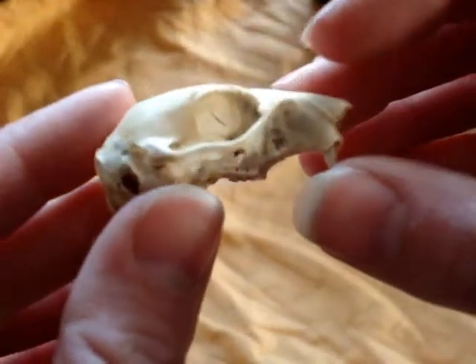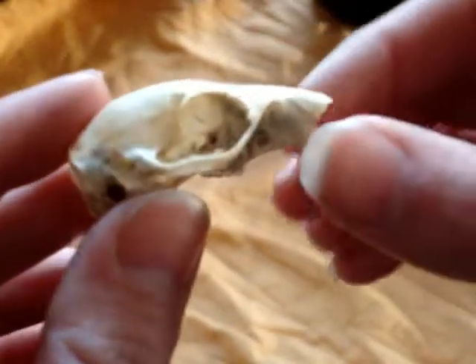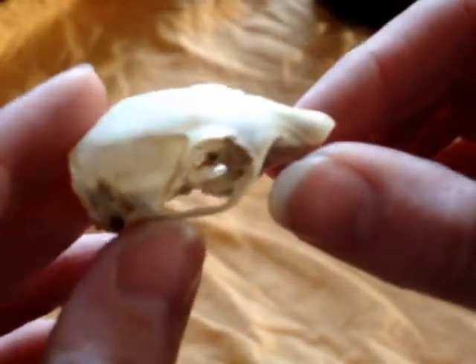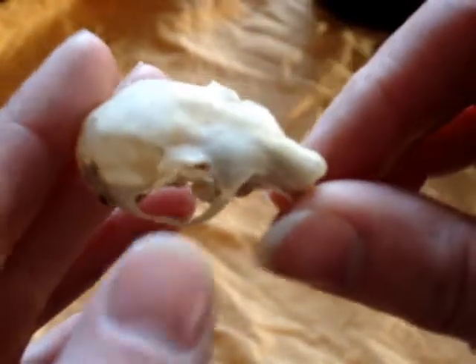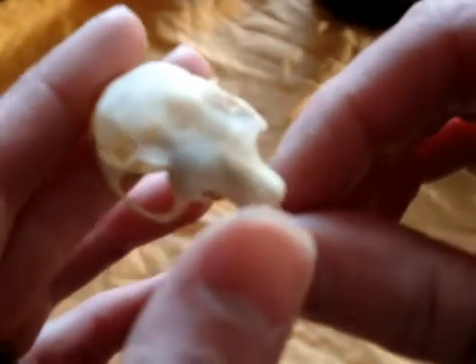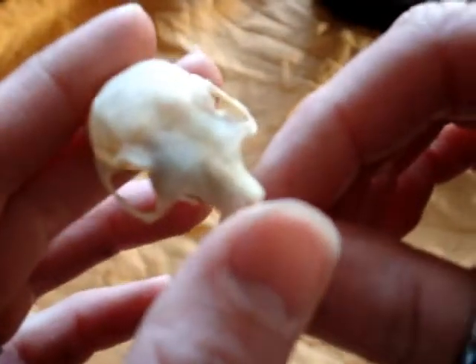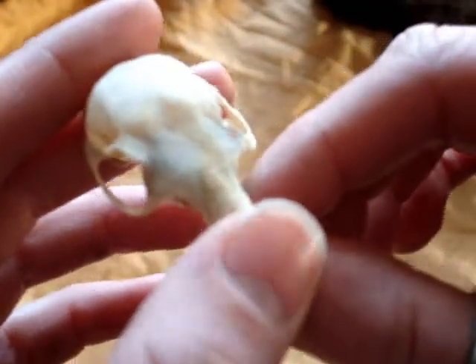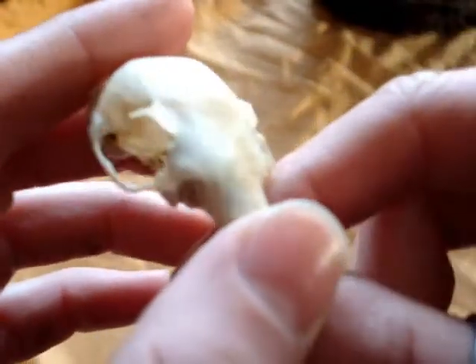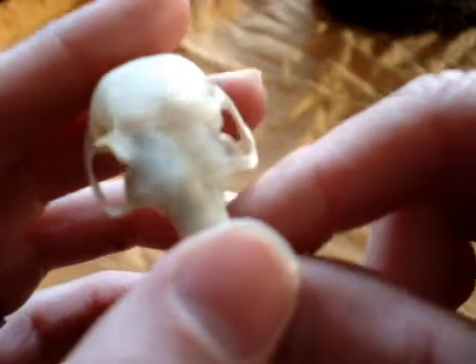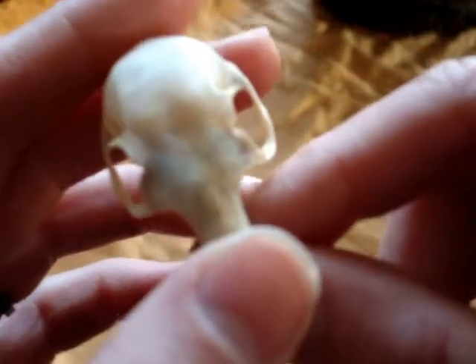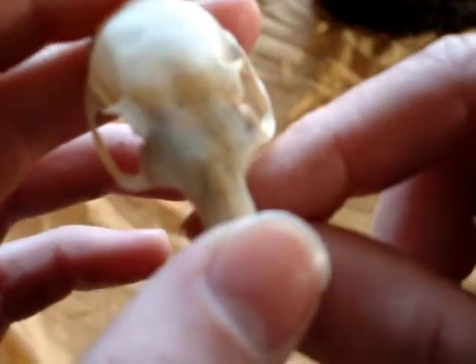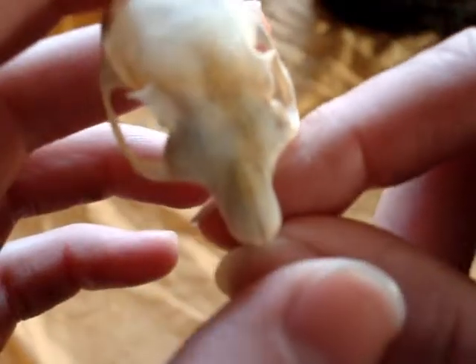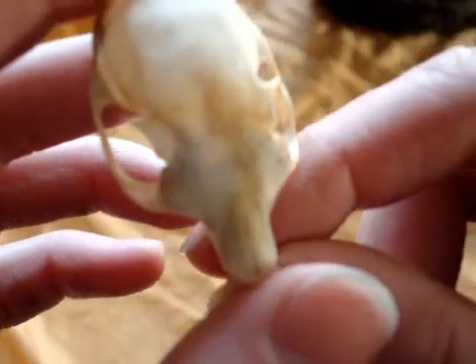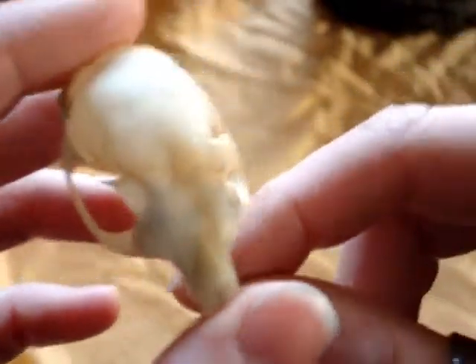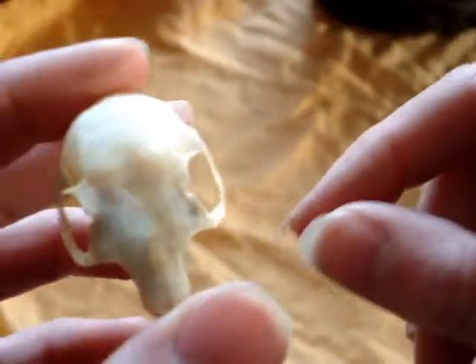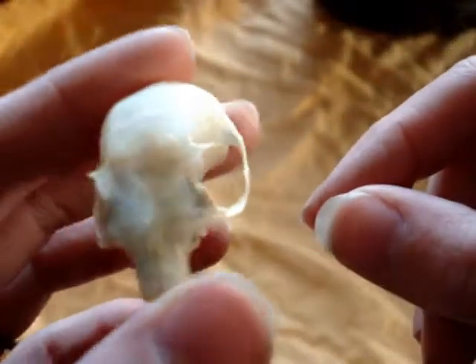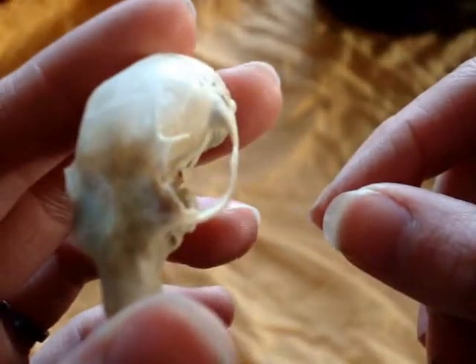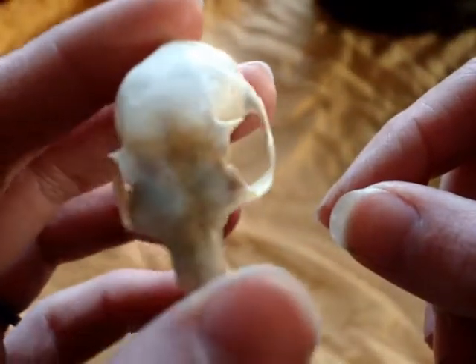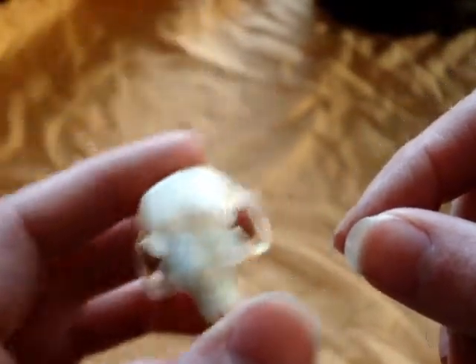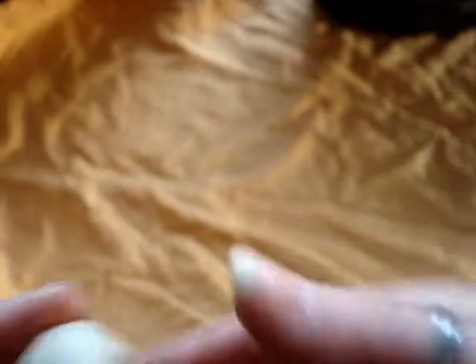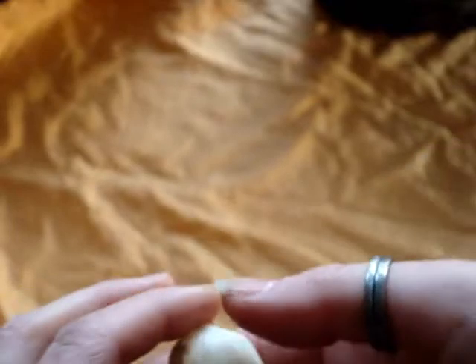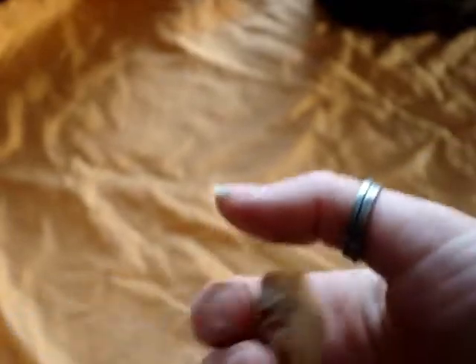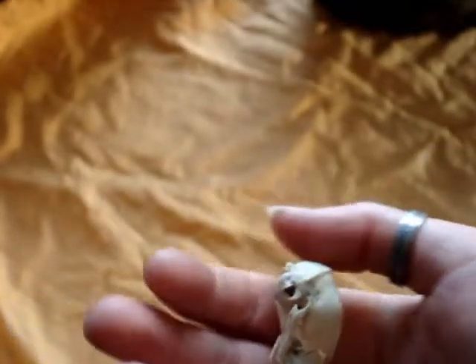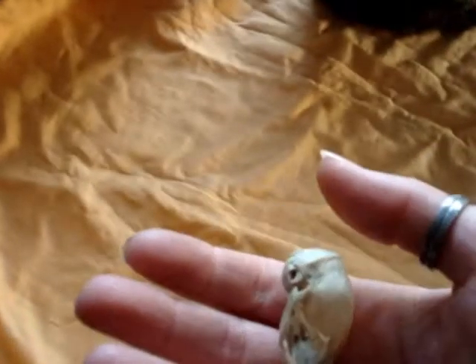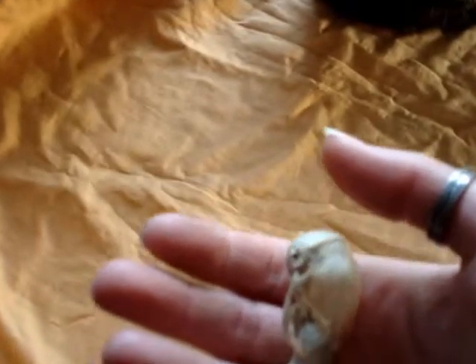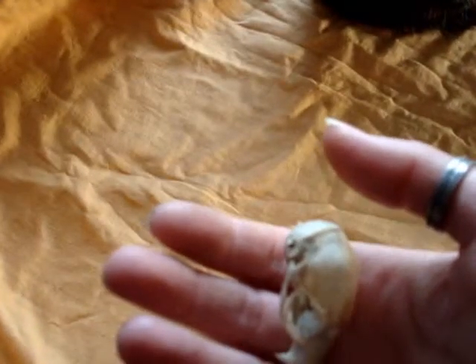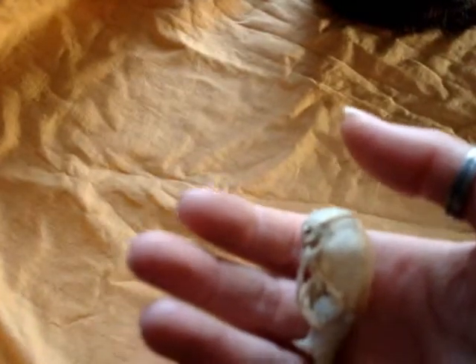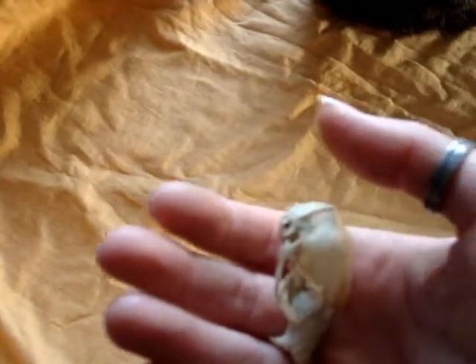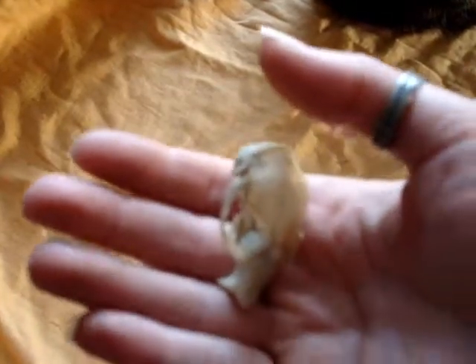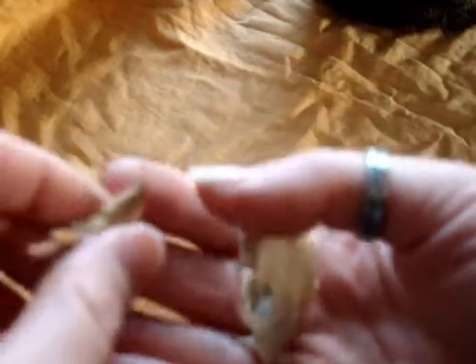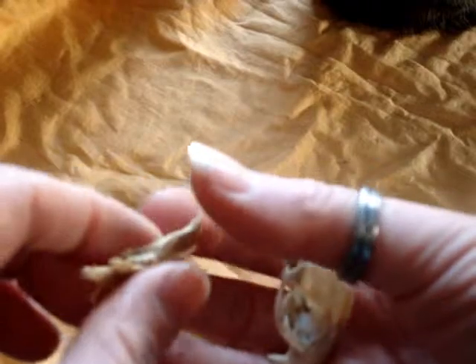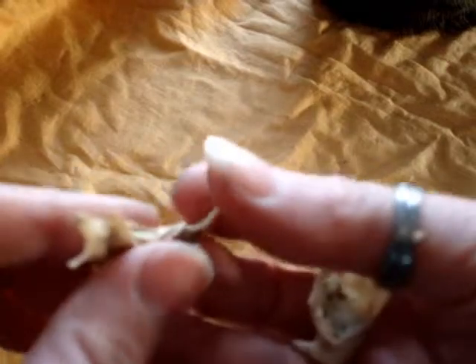You can tell it is quite clean. There is a little bit of darkening on it because I do not bleach my bones for color — I bleach them for sanitation. And I do have the jaws for this, and their teeth are so tiny.